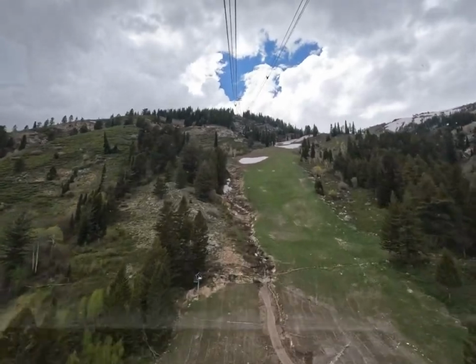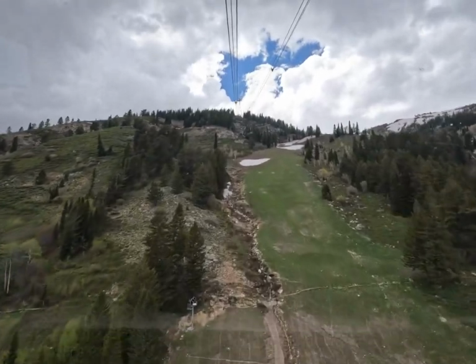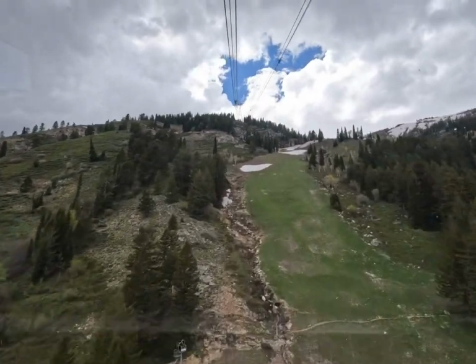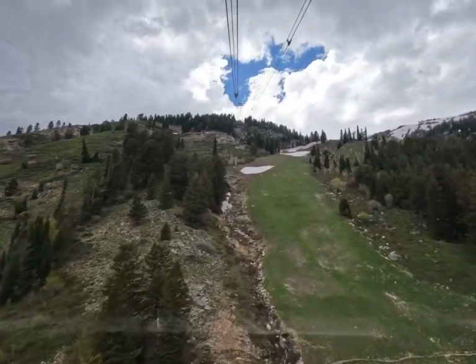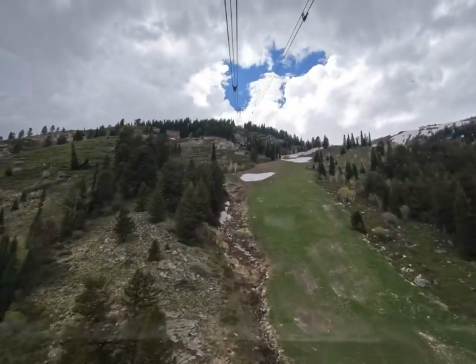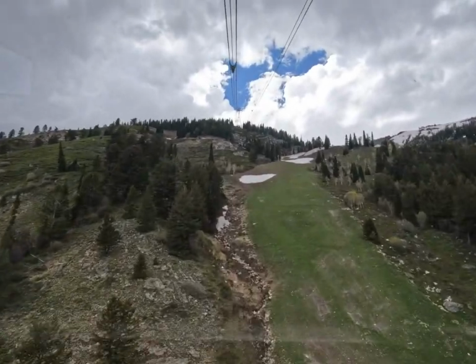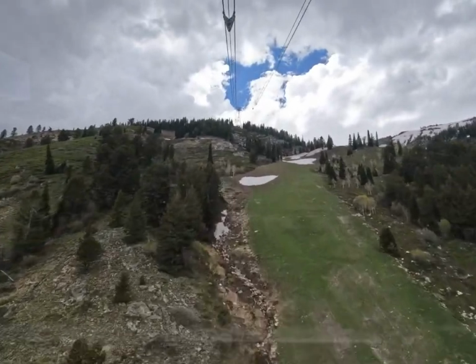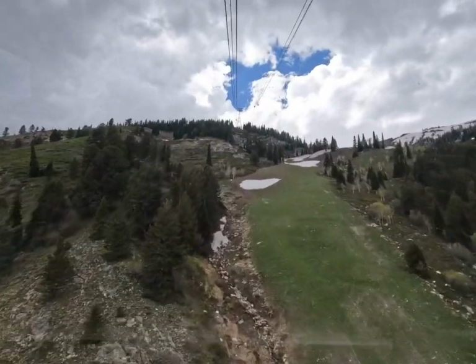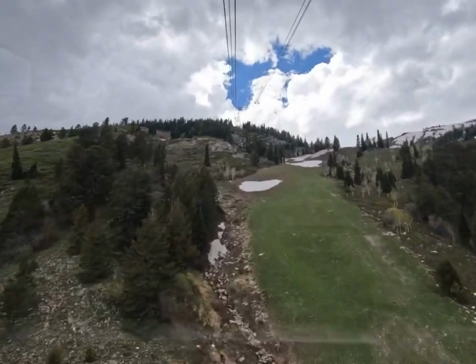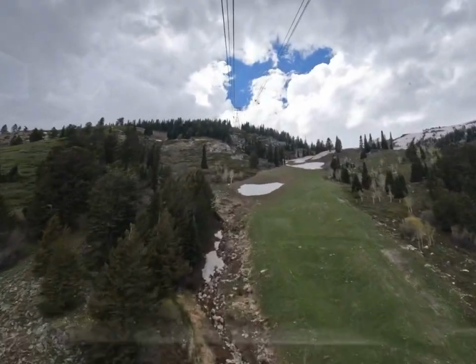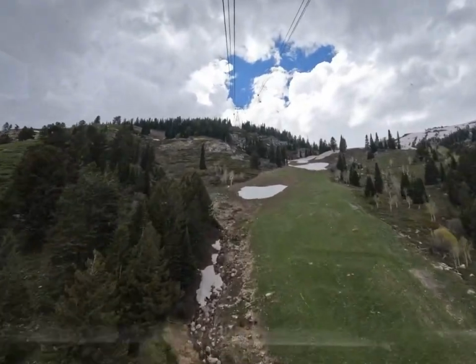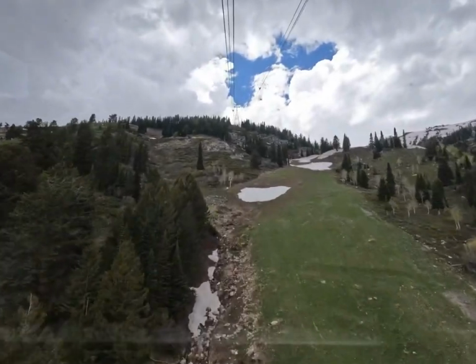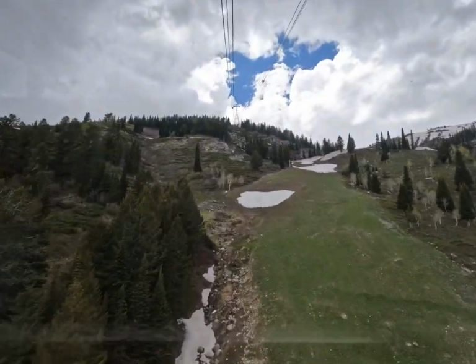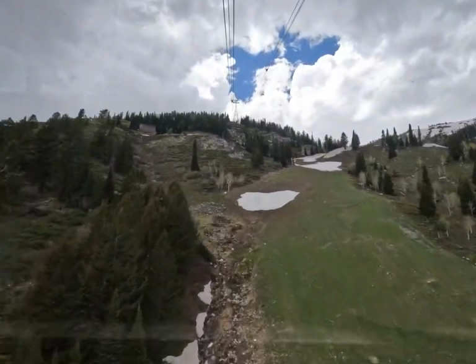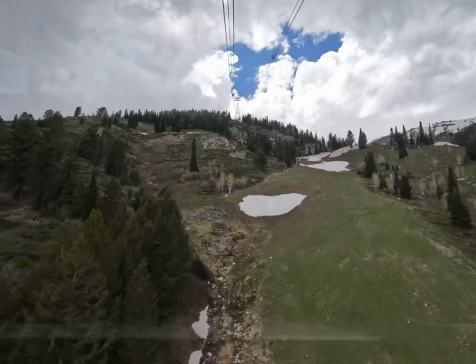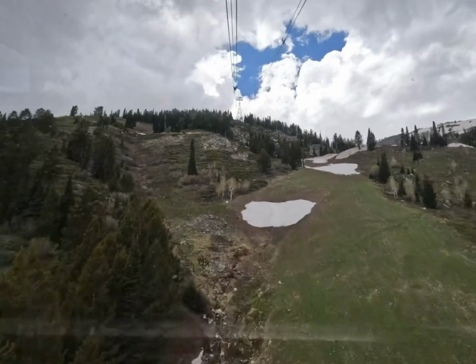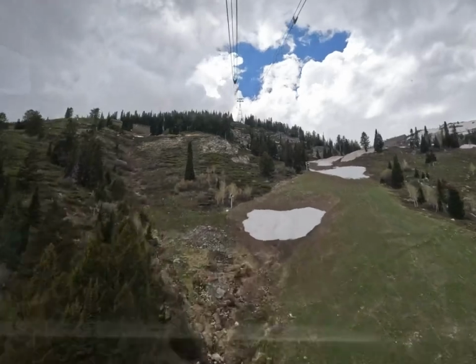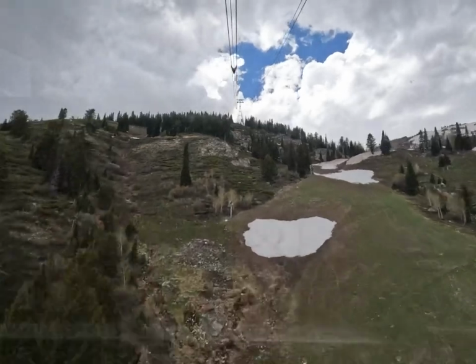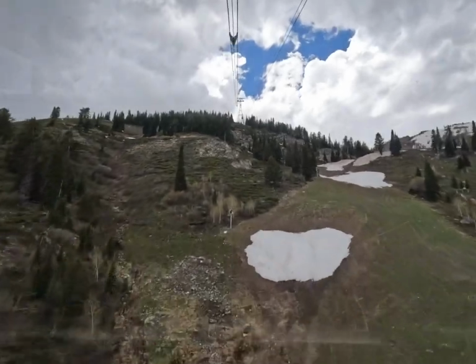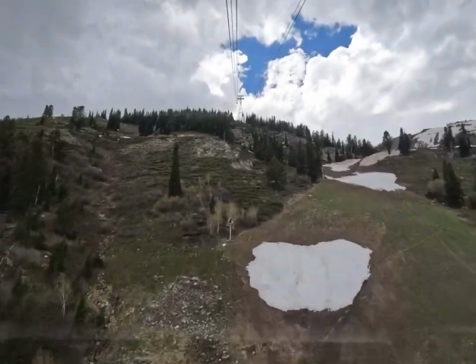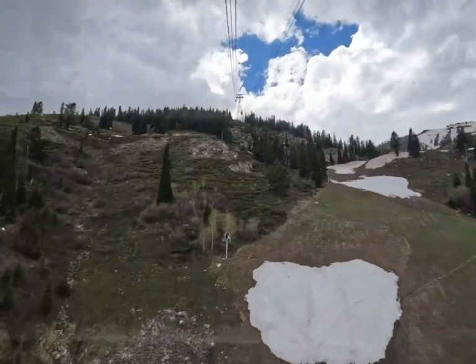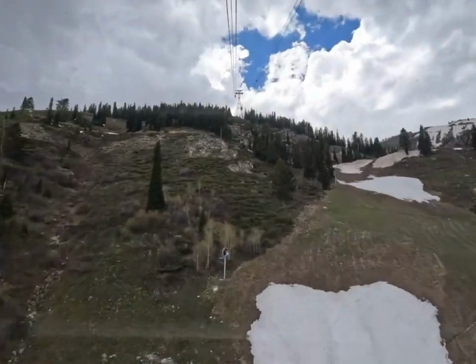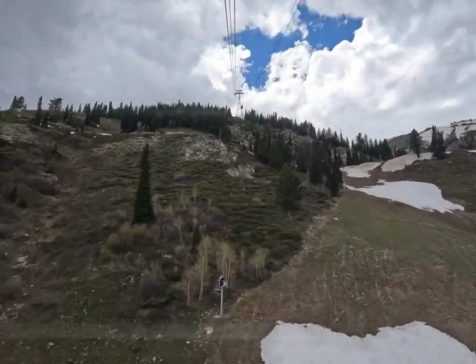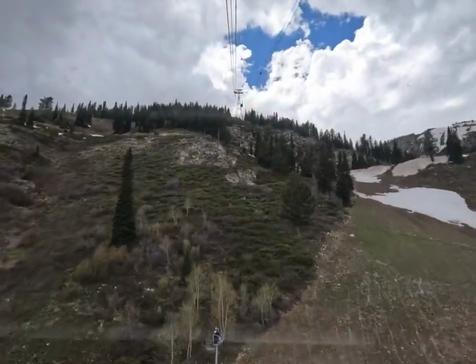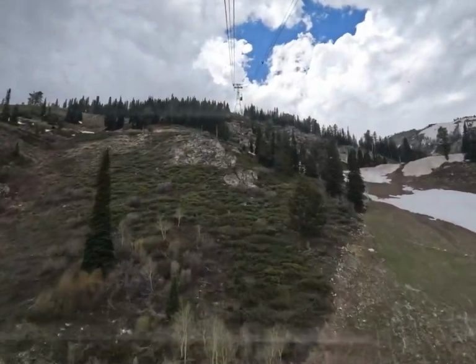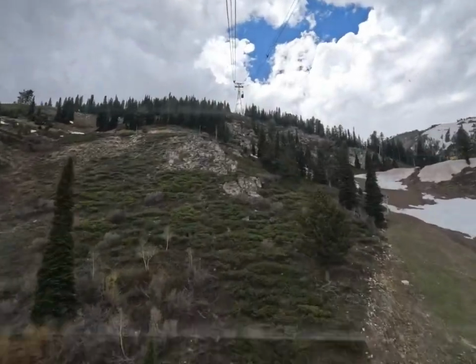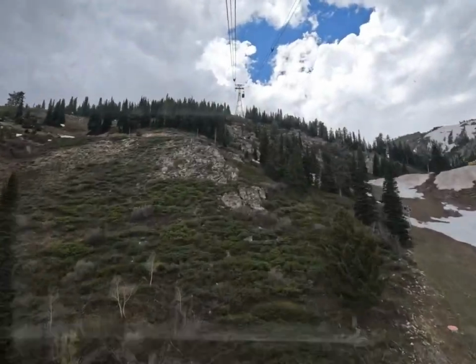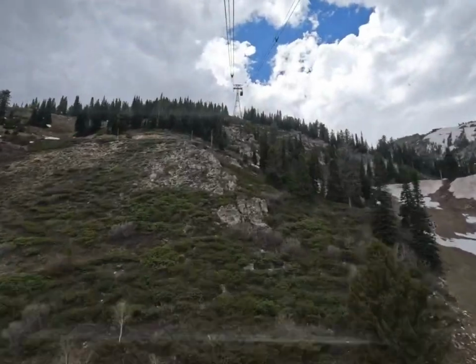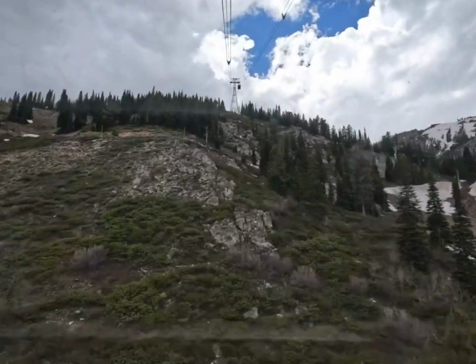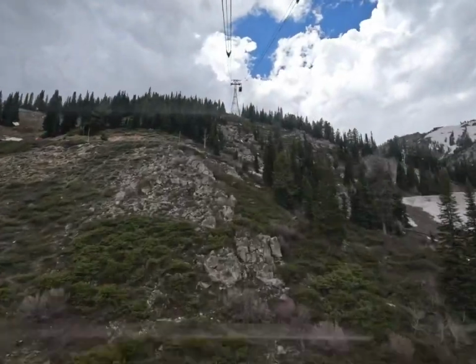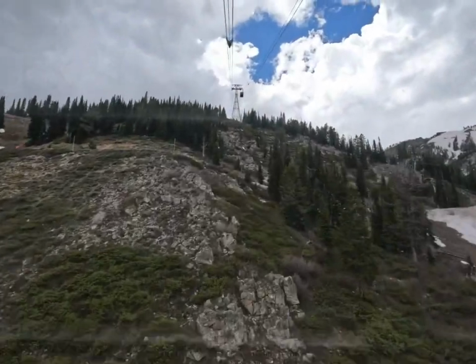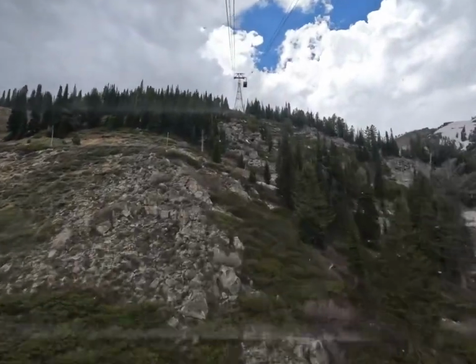Once at the top, you can access some of the hiking trails. There are ski poles there for your use to climb to the very top, but we didn't figure that out until later.